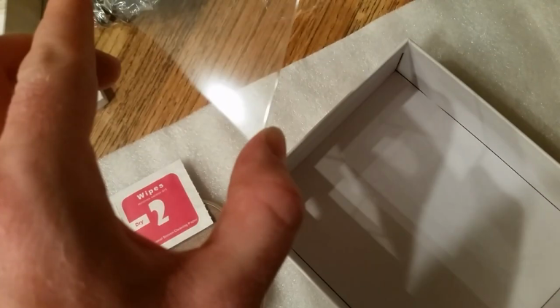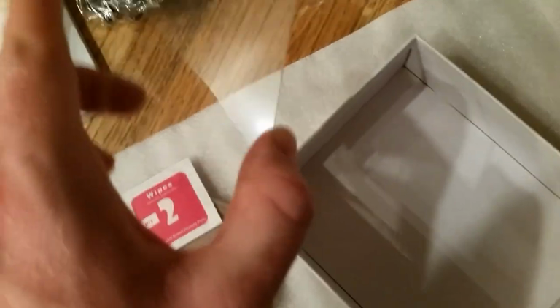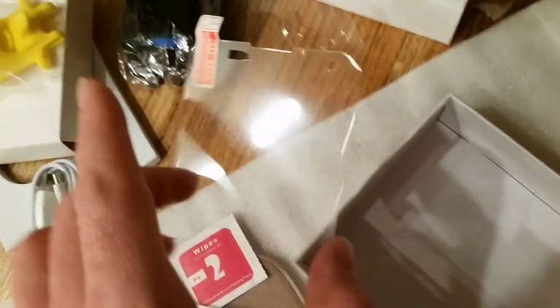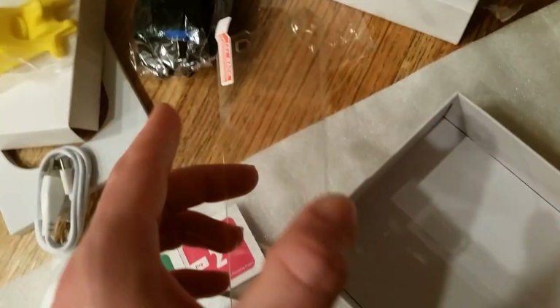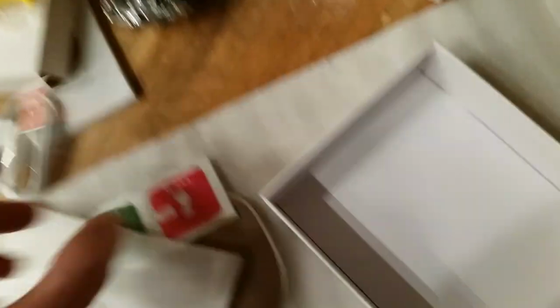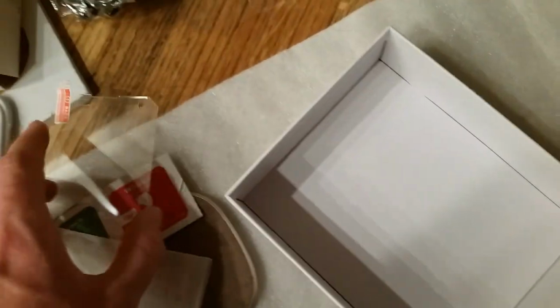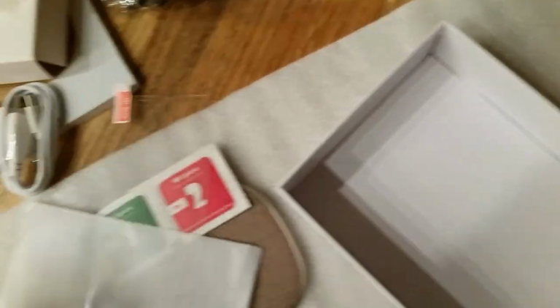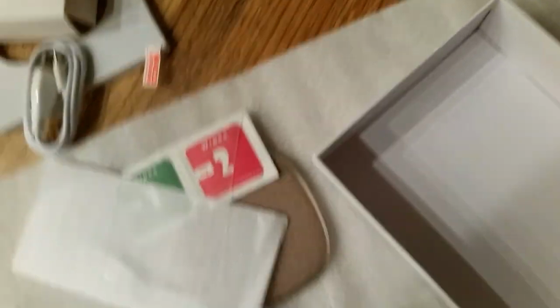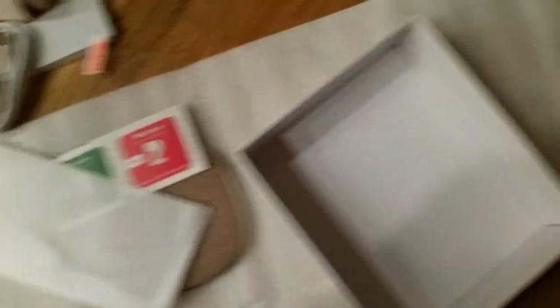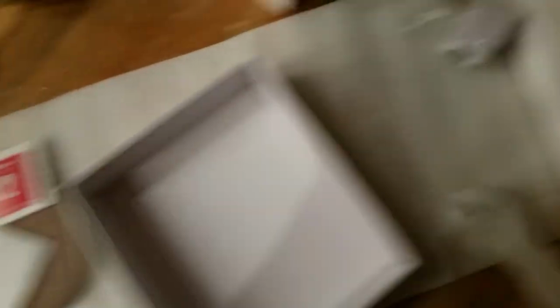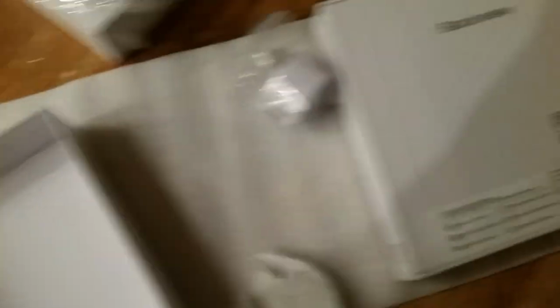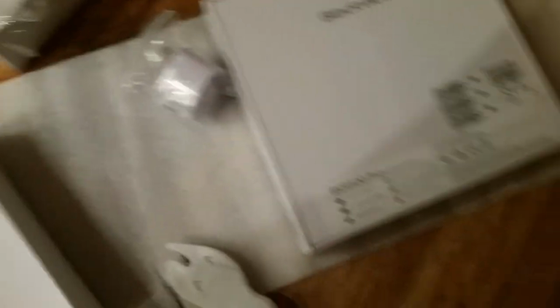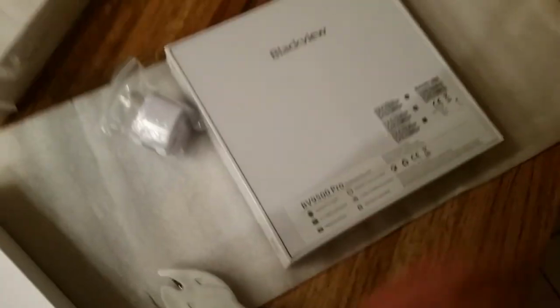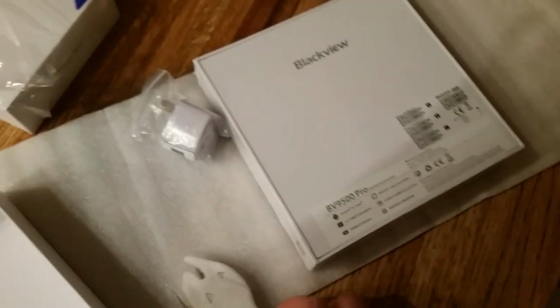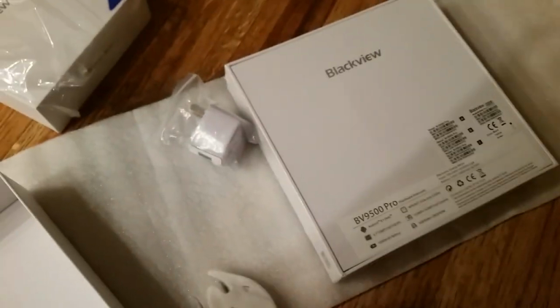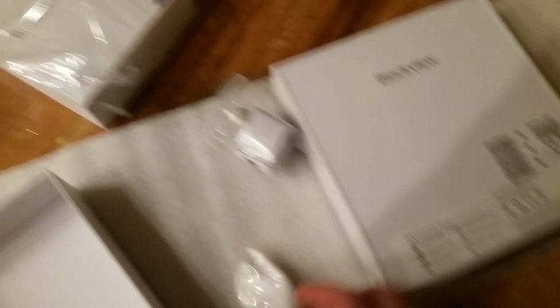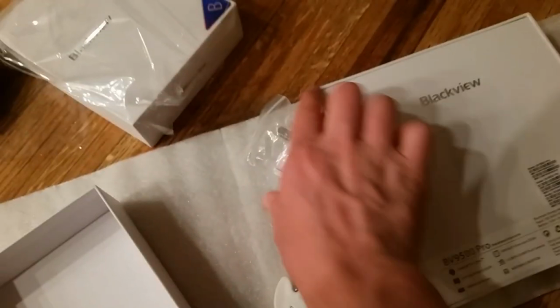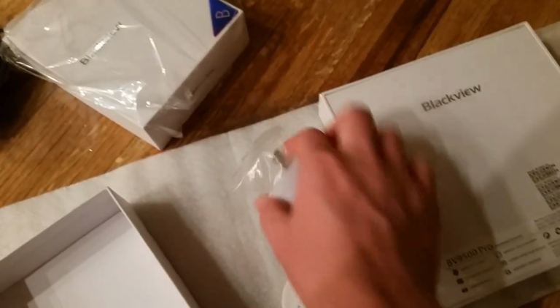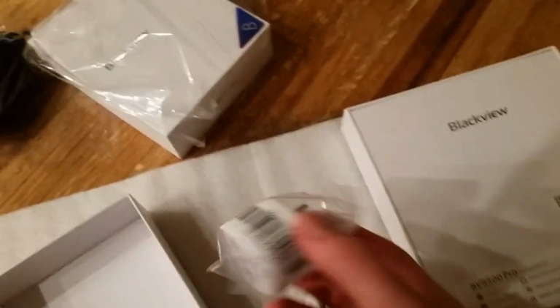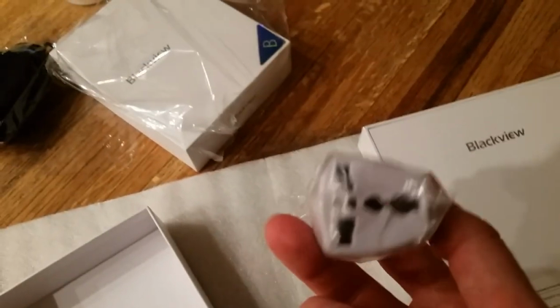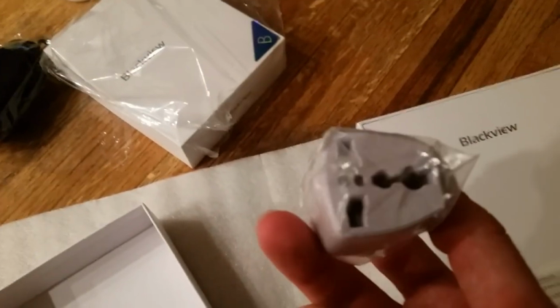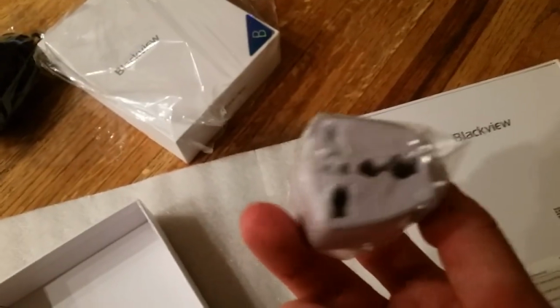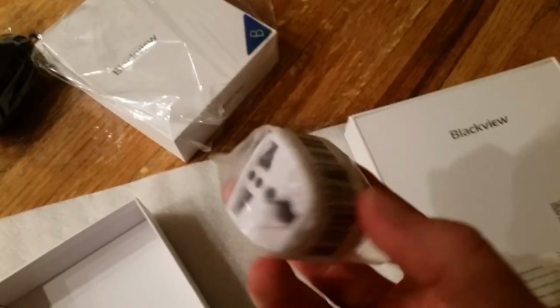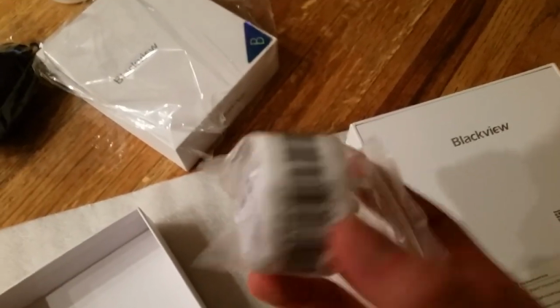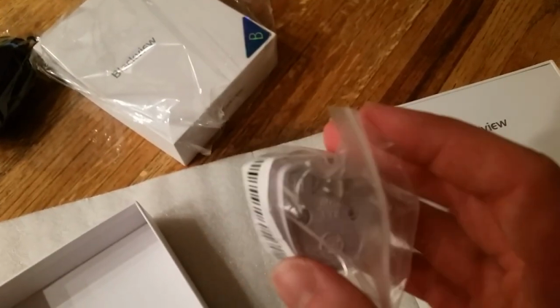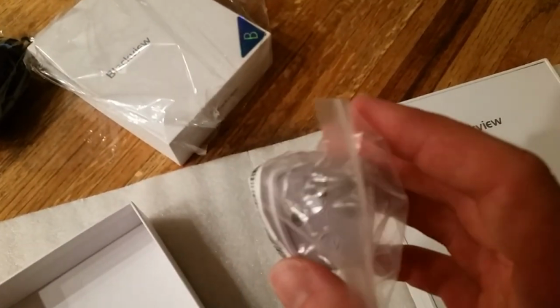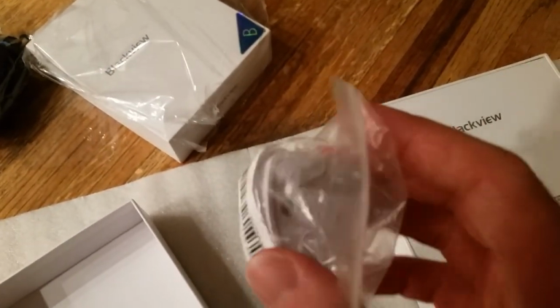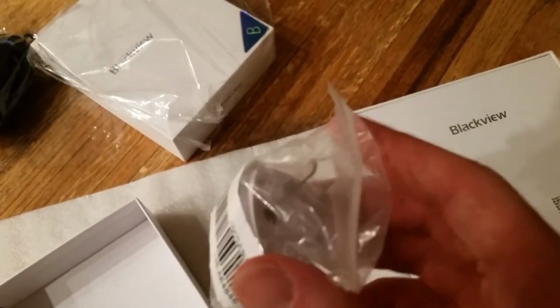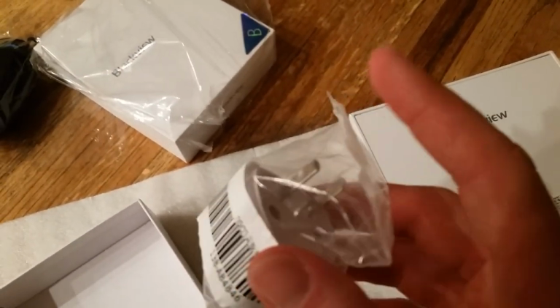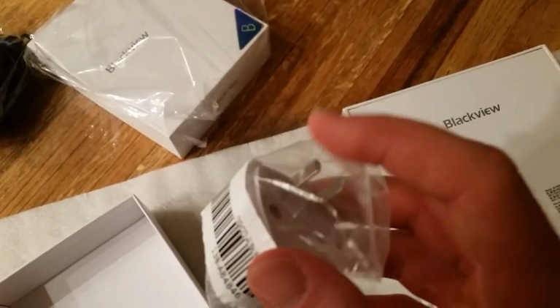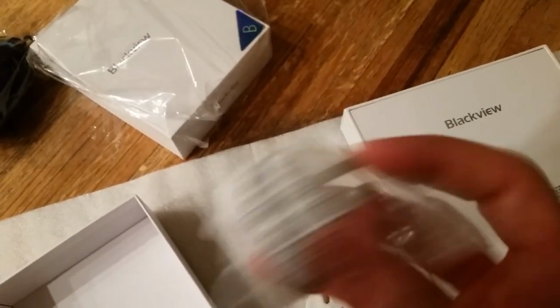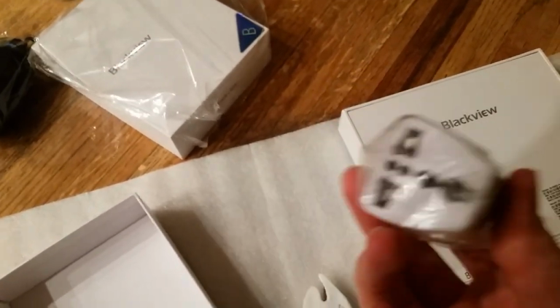Looks like it survived the trip over. I also got this little adapter here — this is just to convert from US to European.